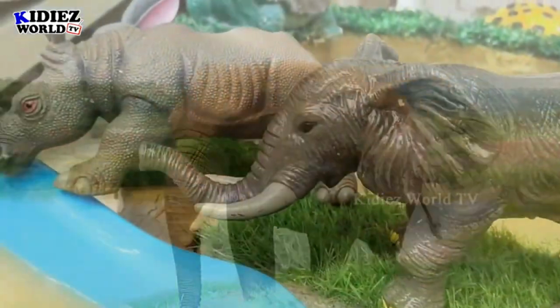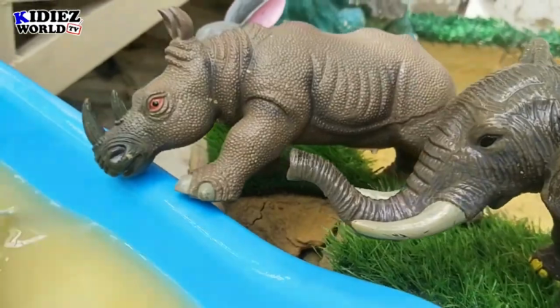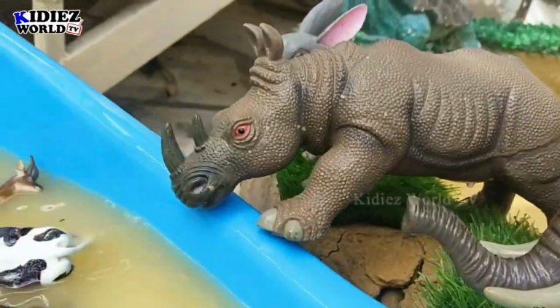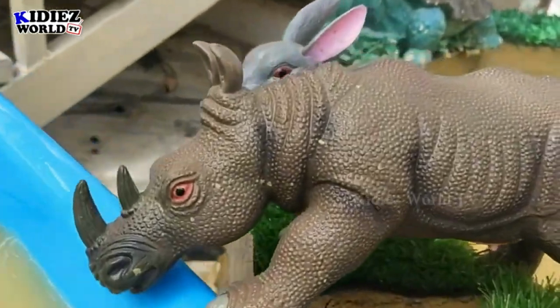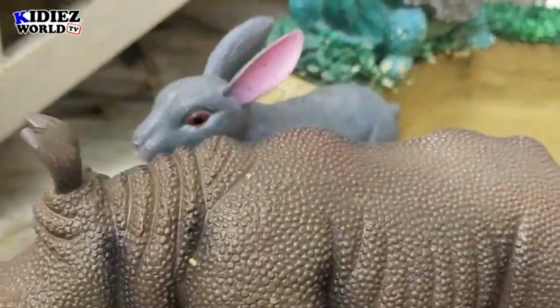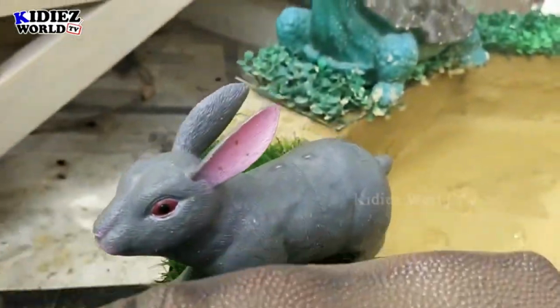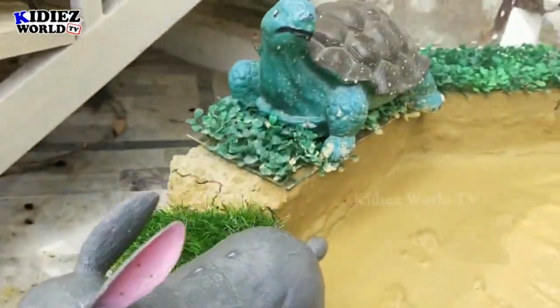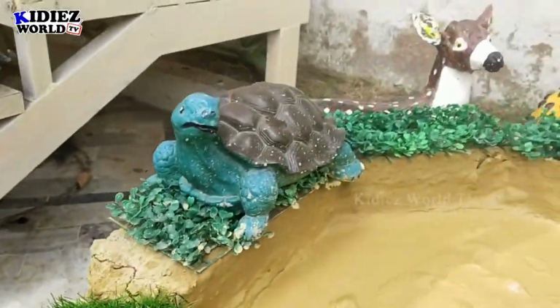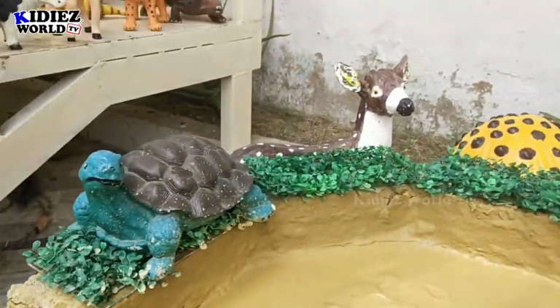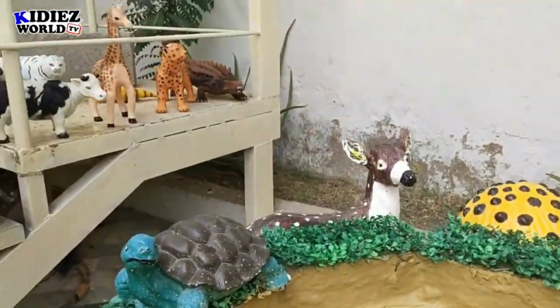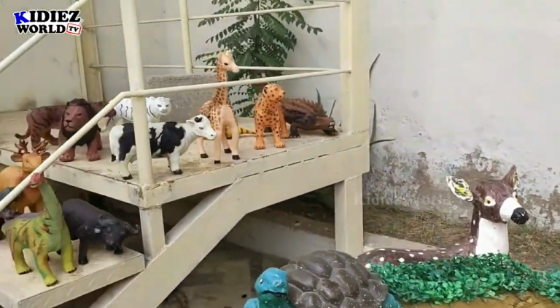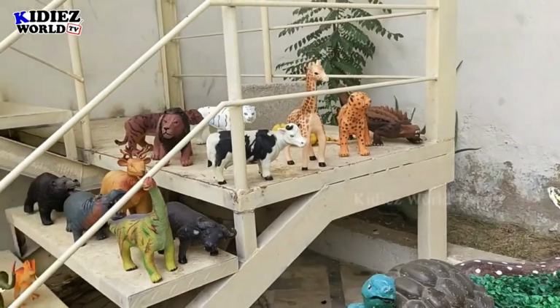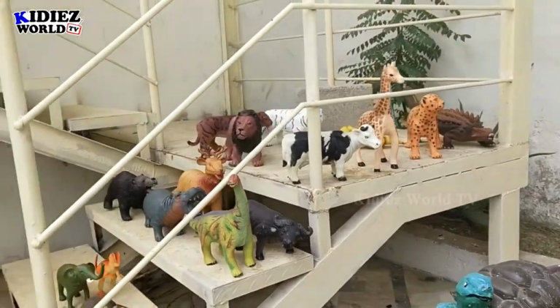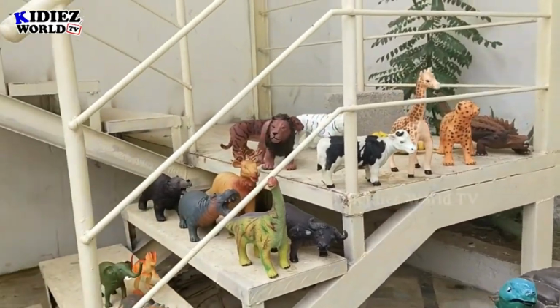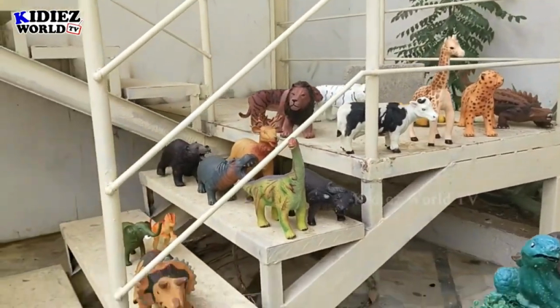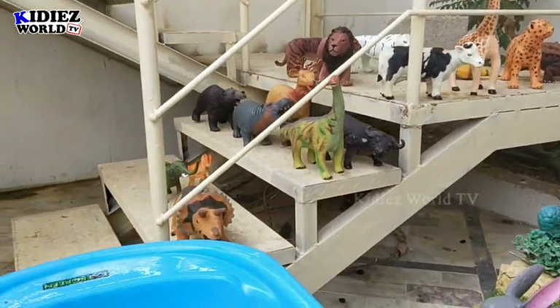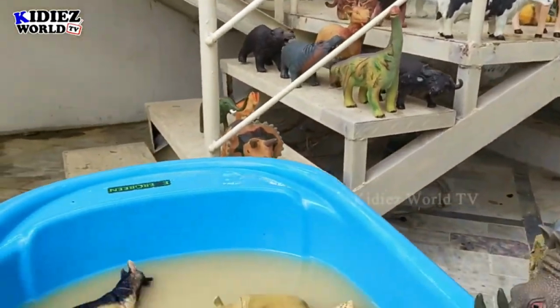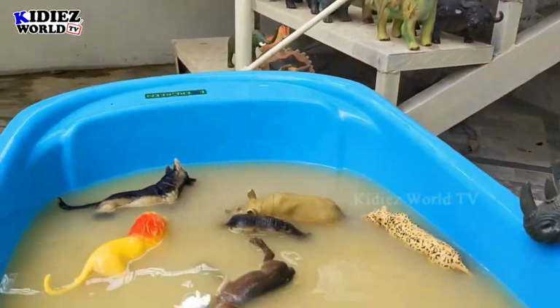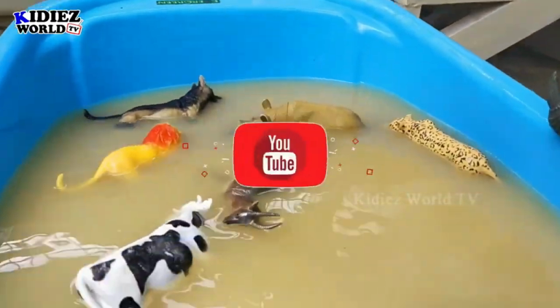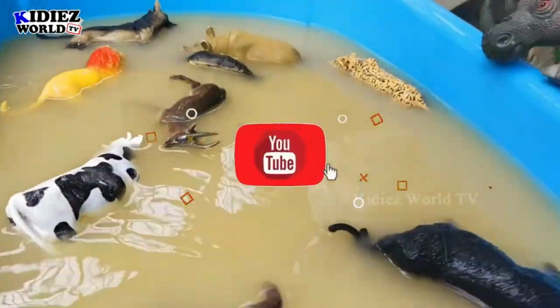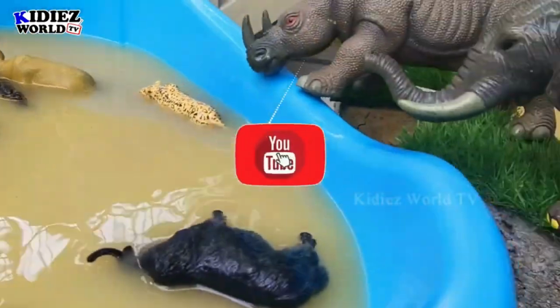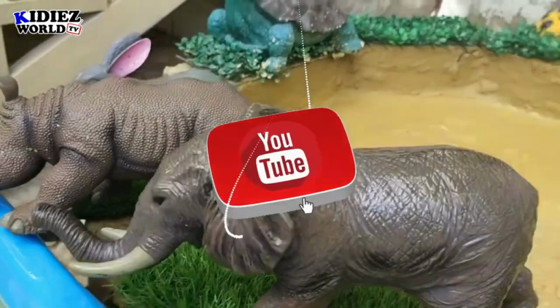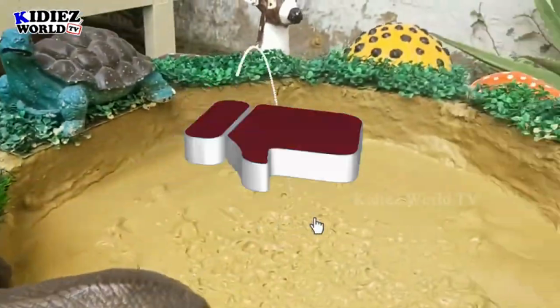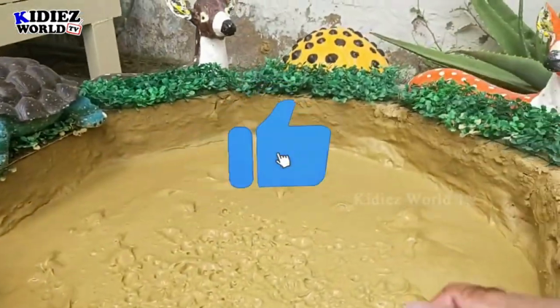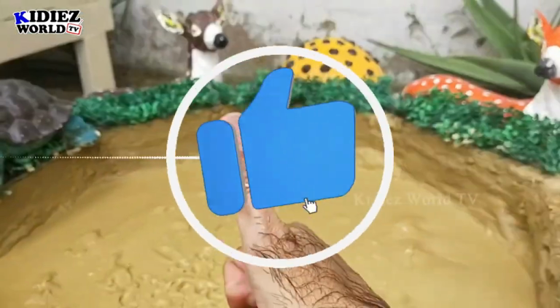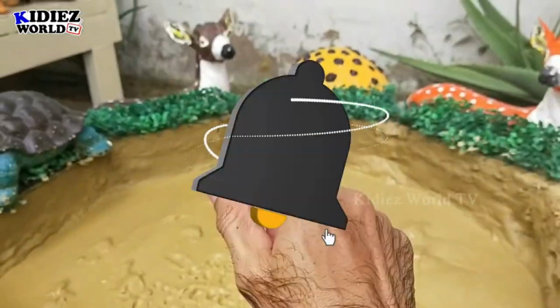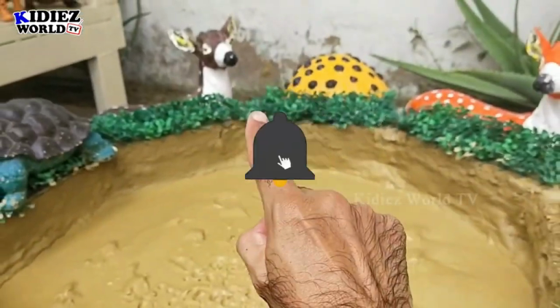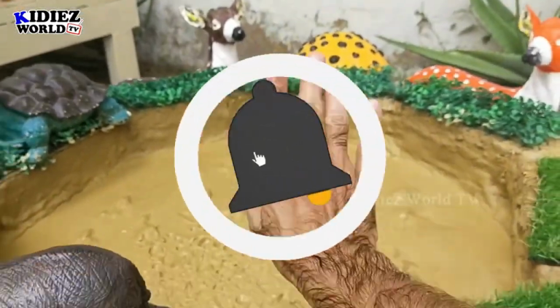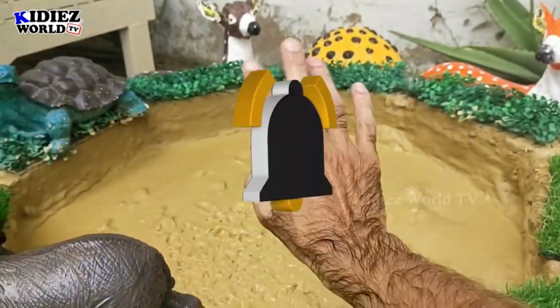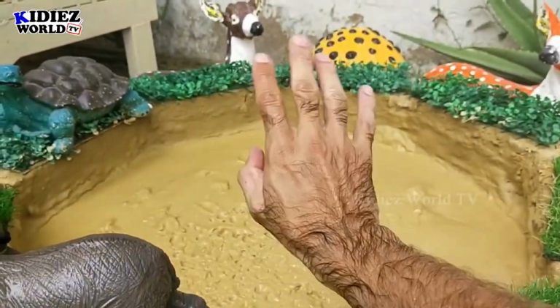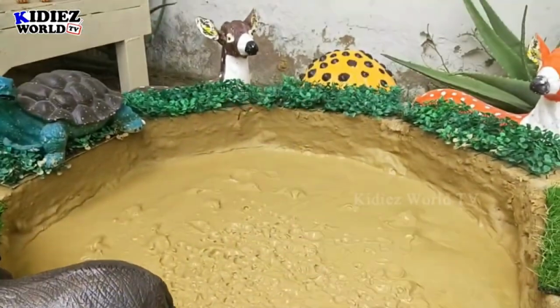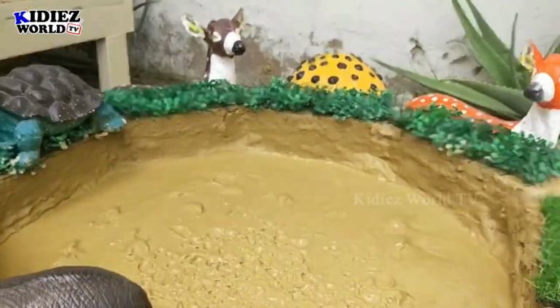We are done with all the animals and our mud ground is empty, as you can see. We have some audience outside of the mud ground. This is it from Kiddies World TV — thanks for watching the show! Have a great day, friends. Take care, bye bye!